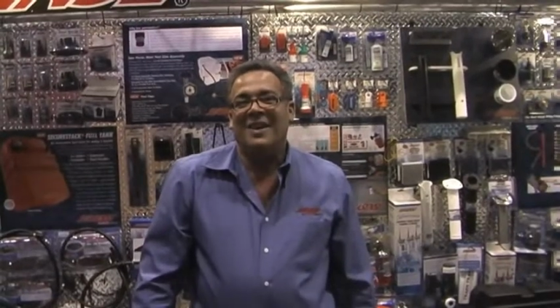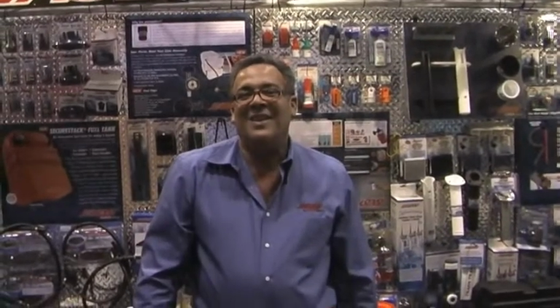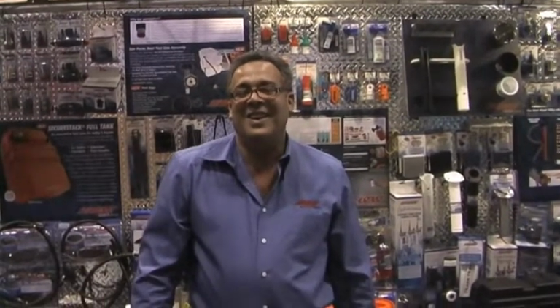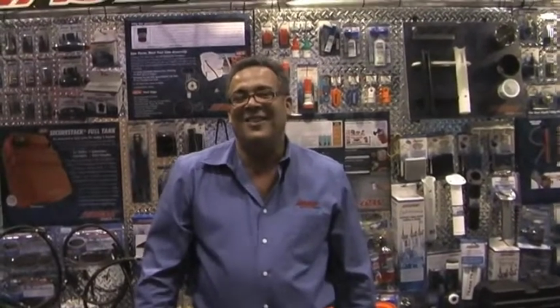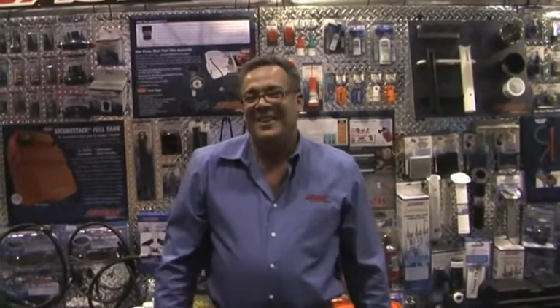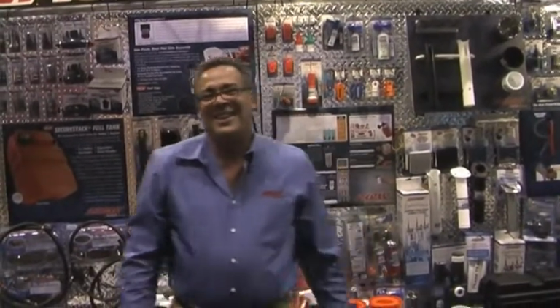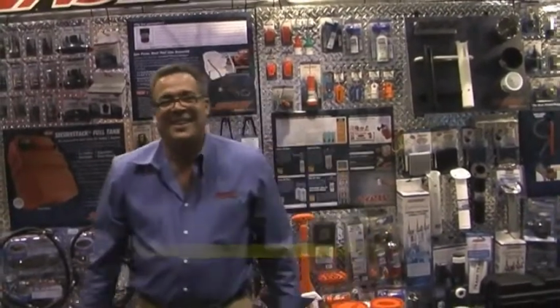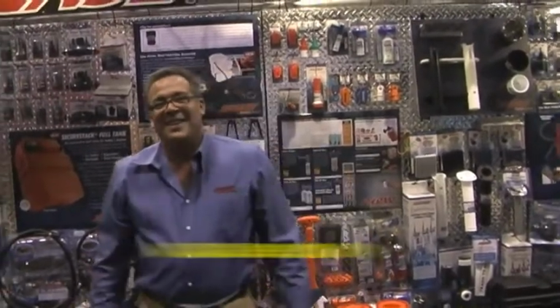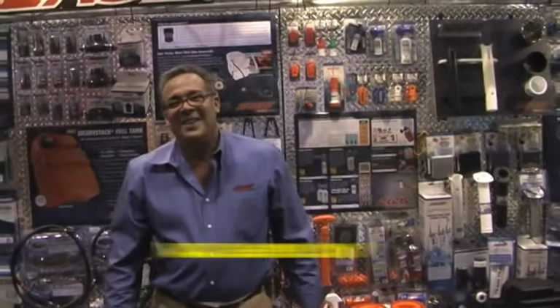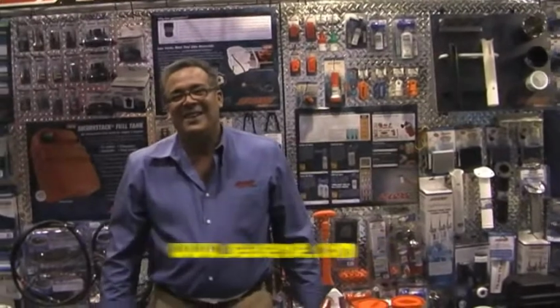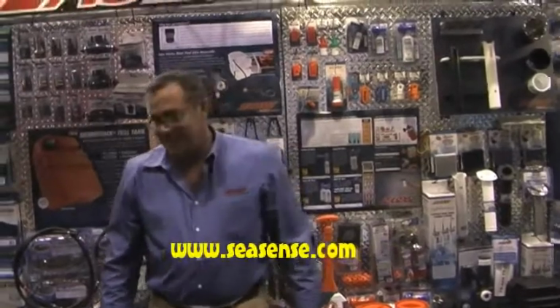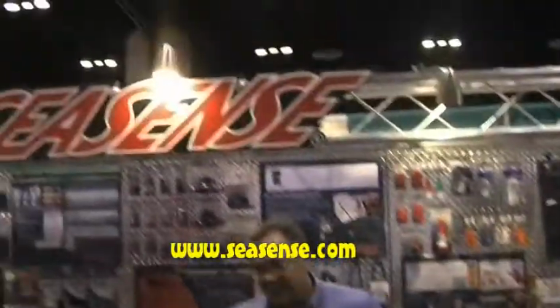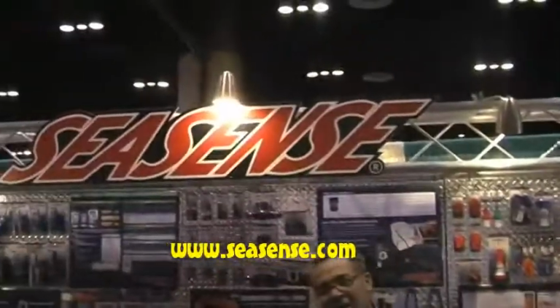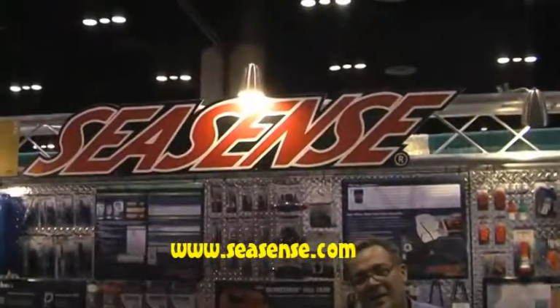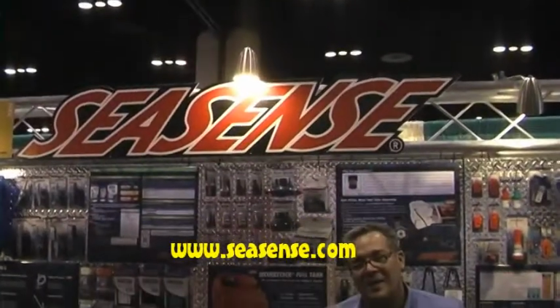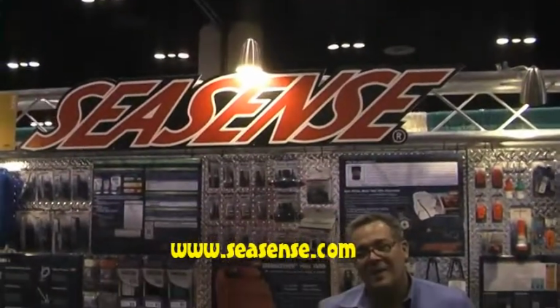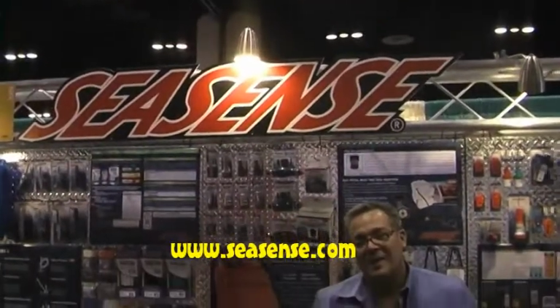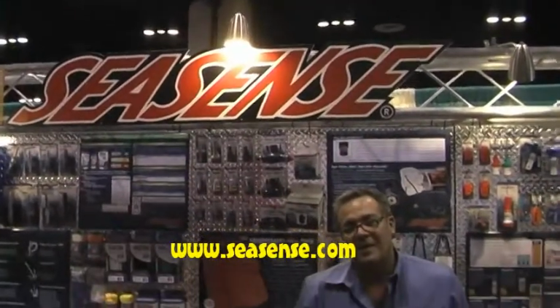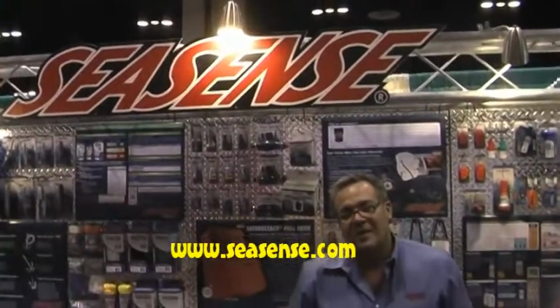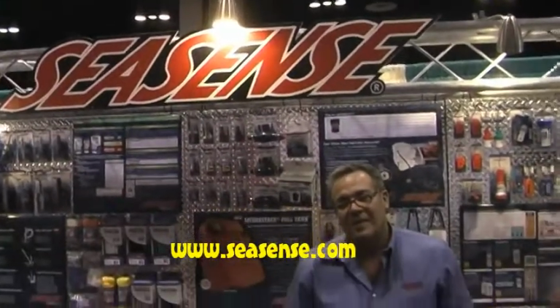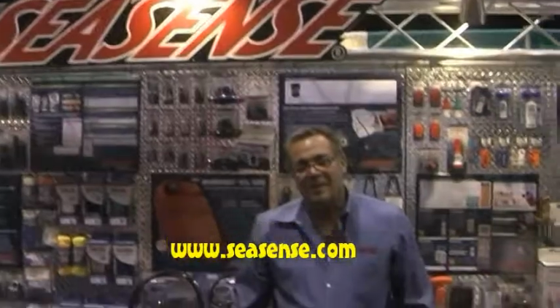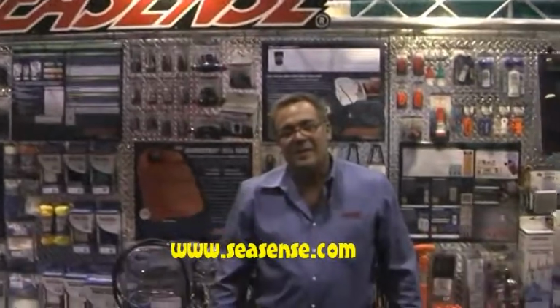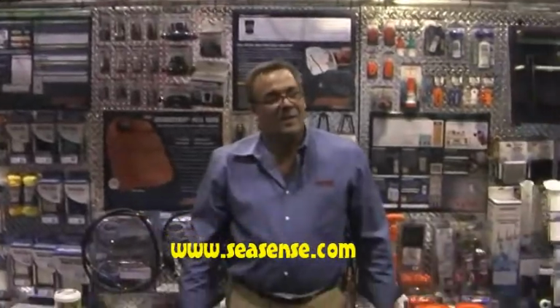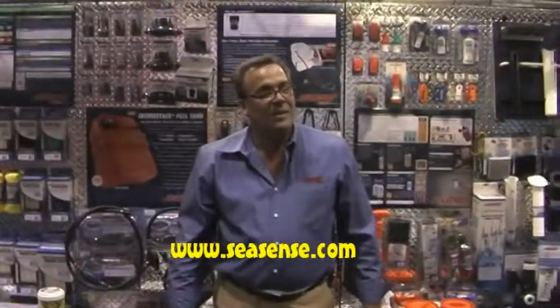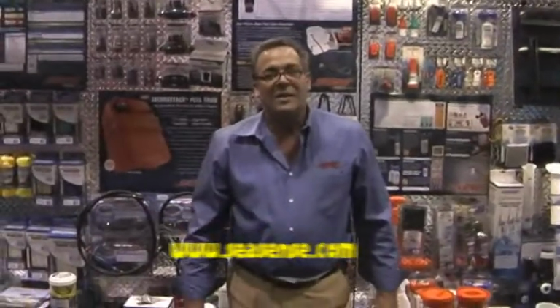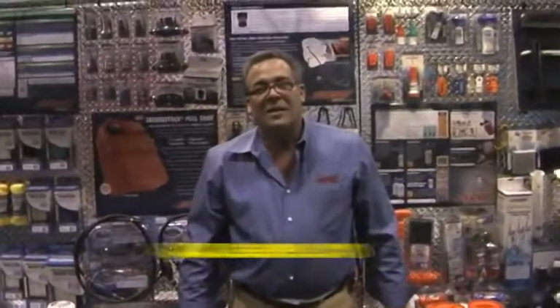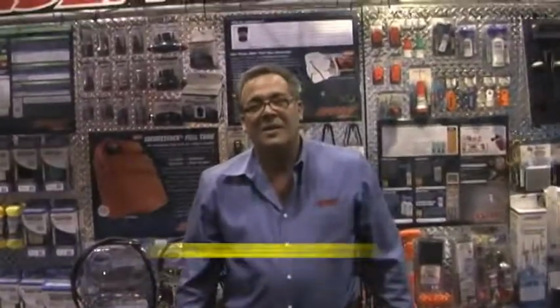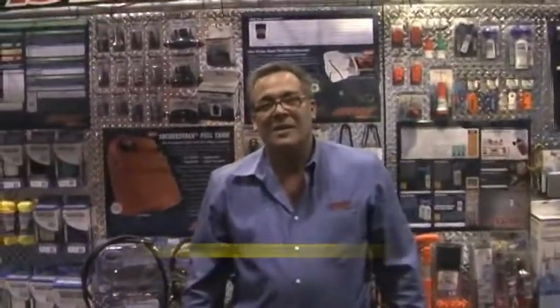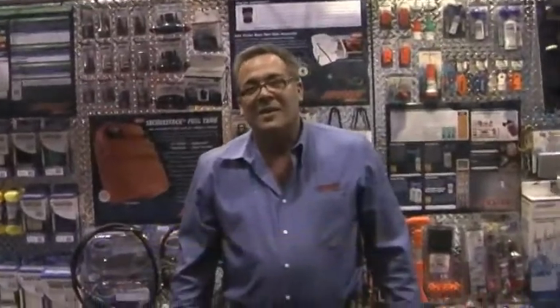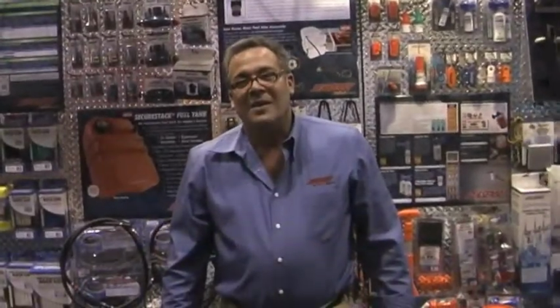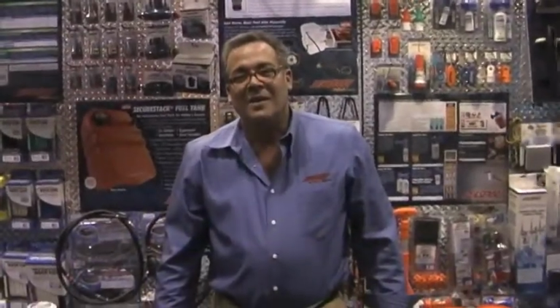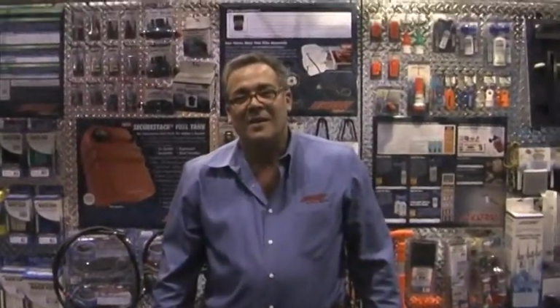Thanks a lot, Oscar. Thank you. And once again, those are some products shown at the ICAST Show from Sea Sense by Unified Marine. You can find these and other great products by Sea Sense at TheSensibleAngler.com.